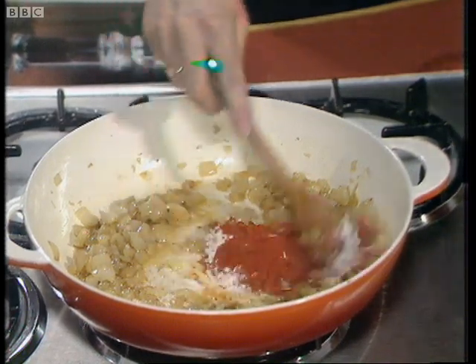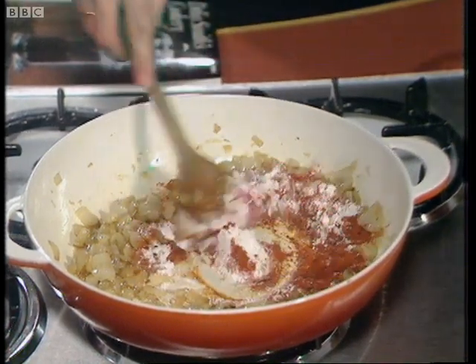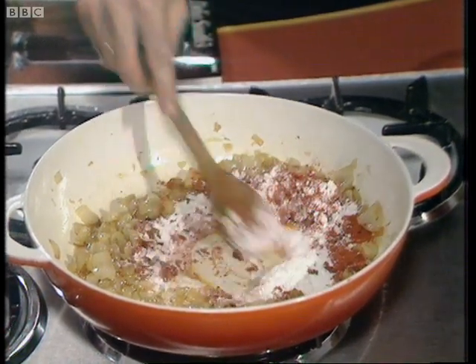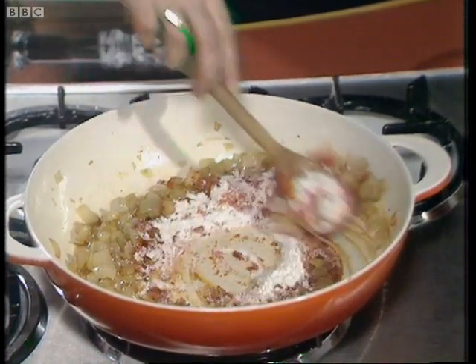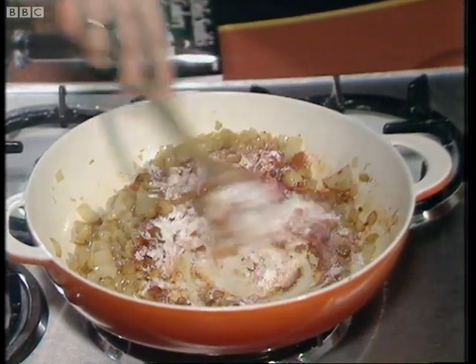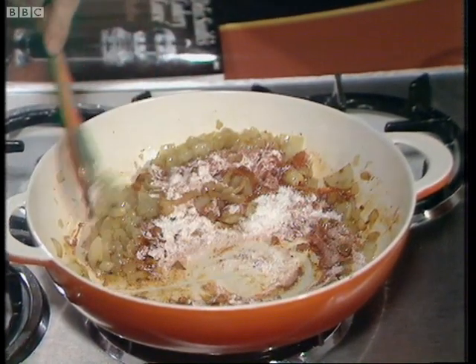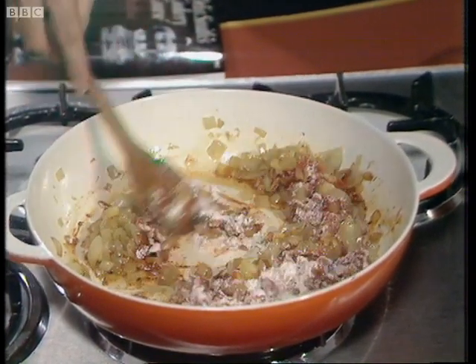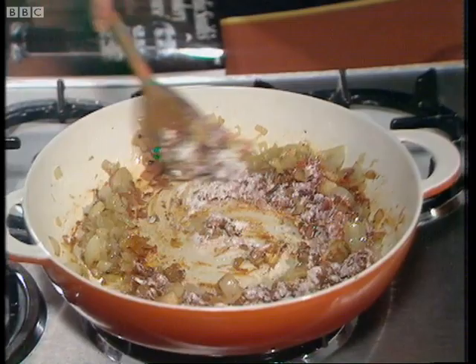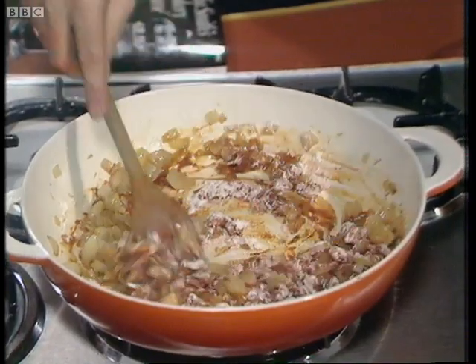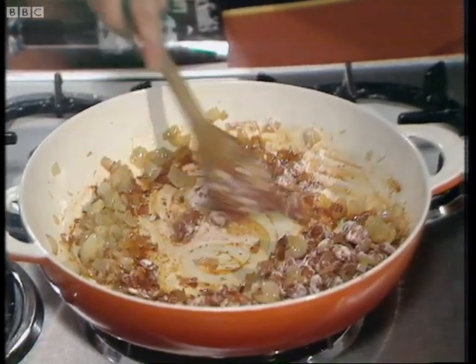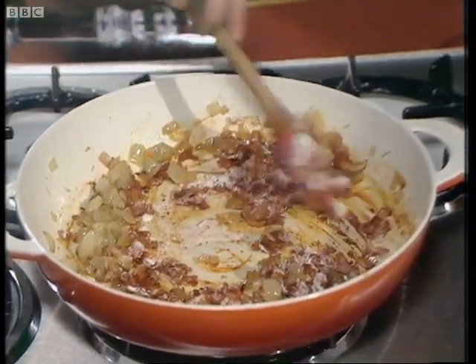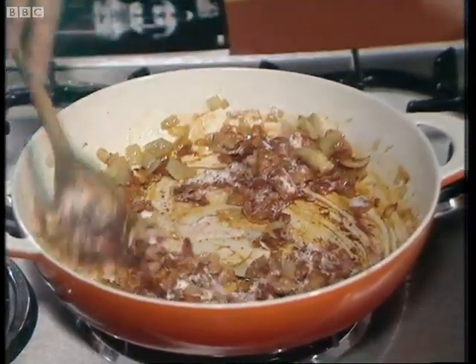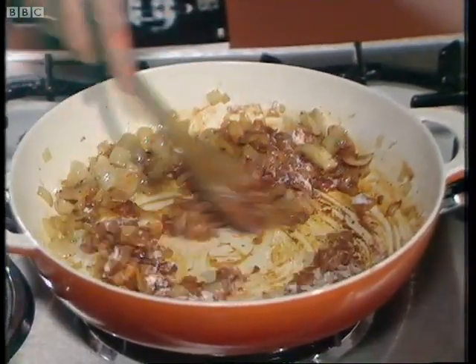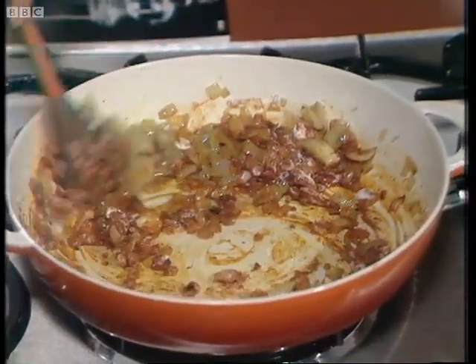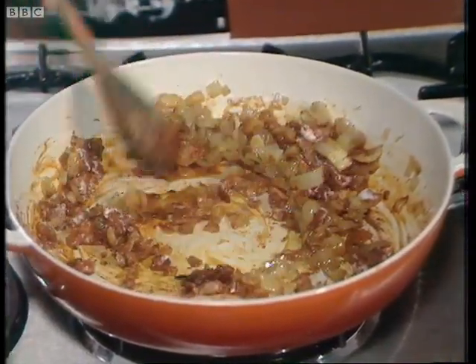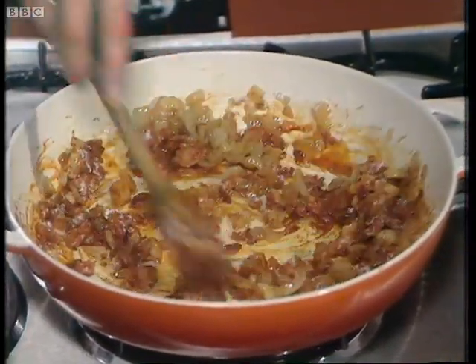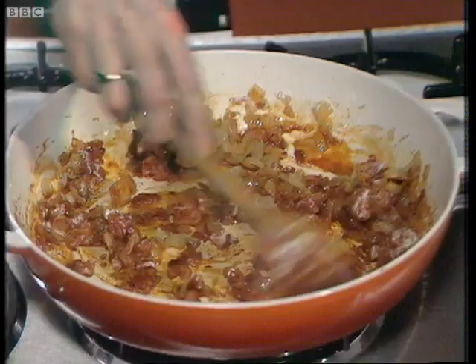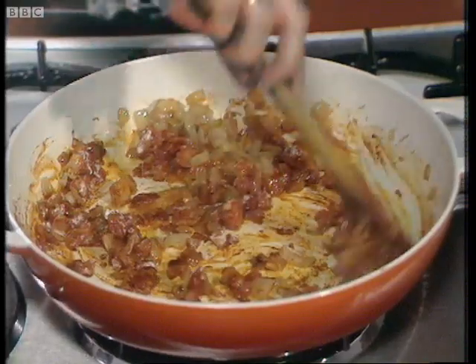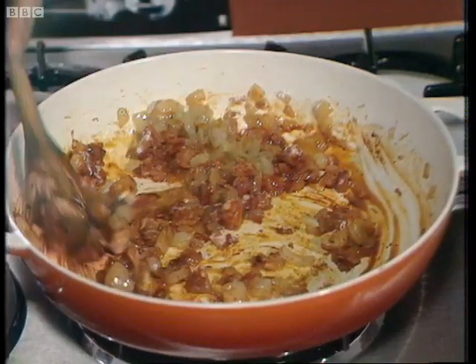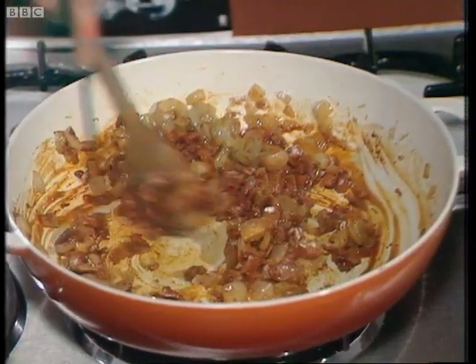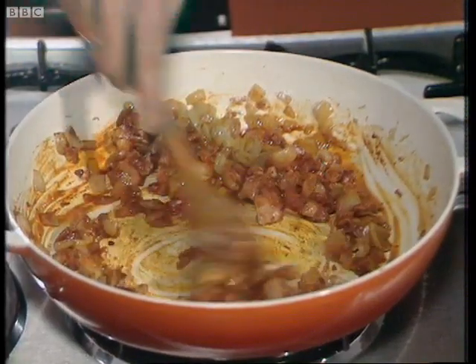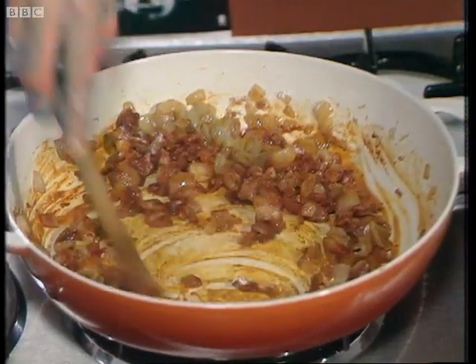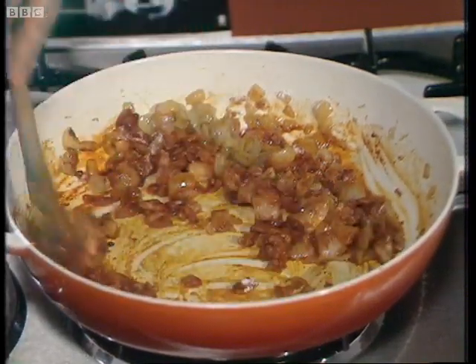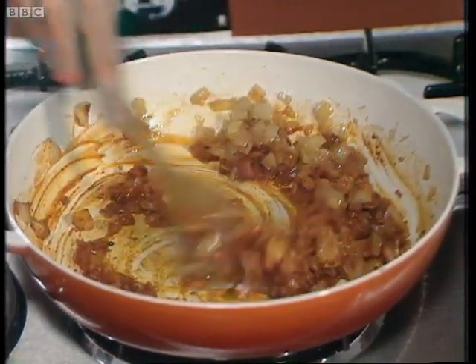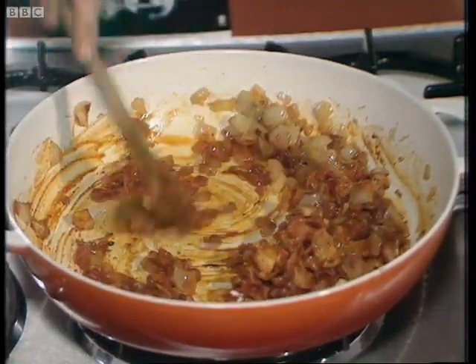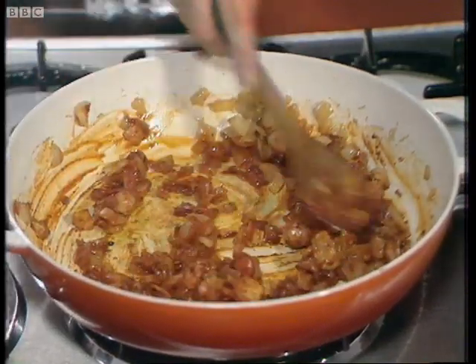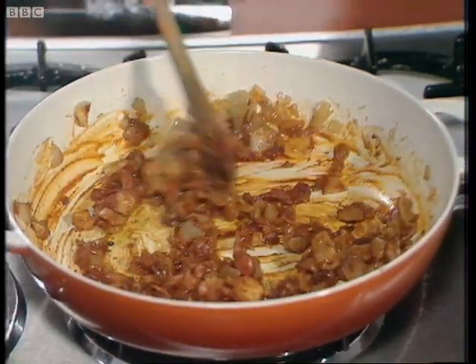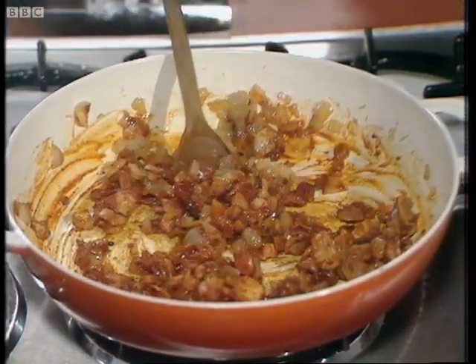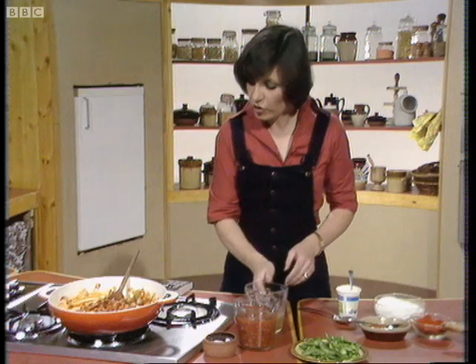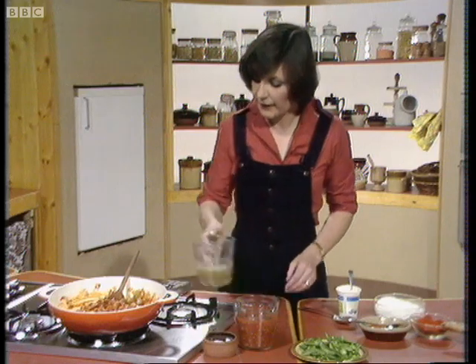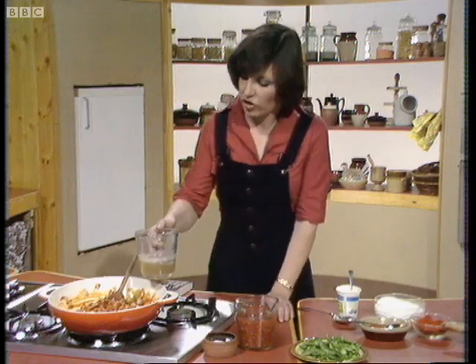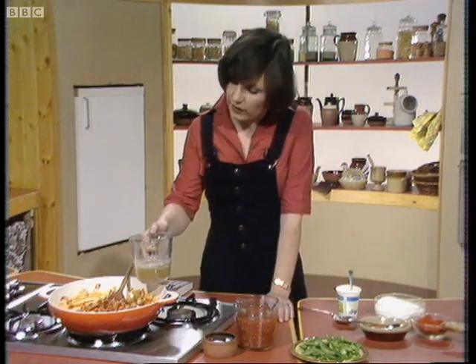Then you stir those spices into the juices that have come out of the chicken and onions, and as soon as the dryness has gone out of it, you then add a quarter of a pint of chicken stock.